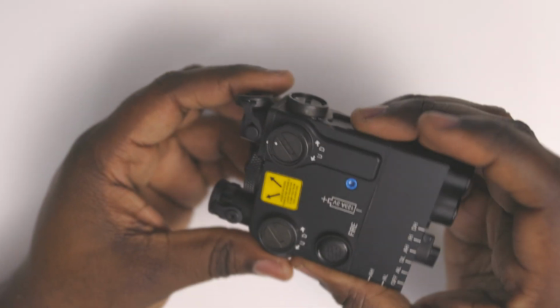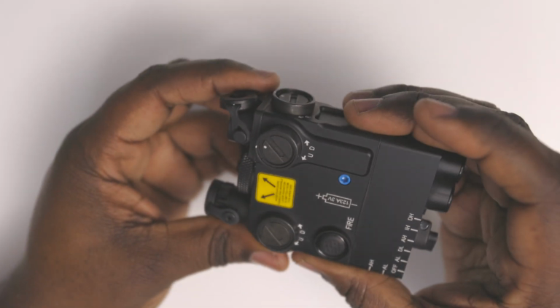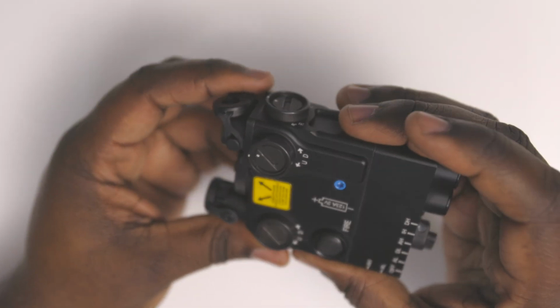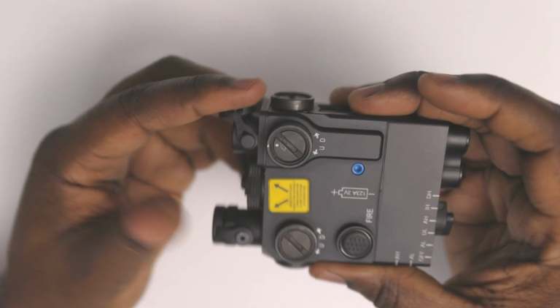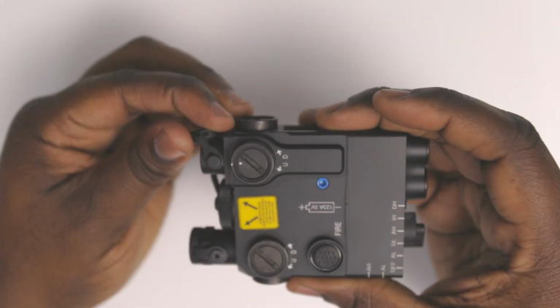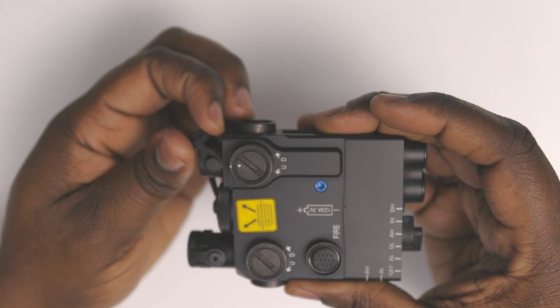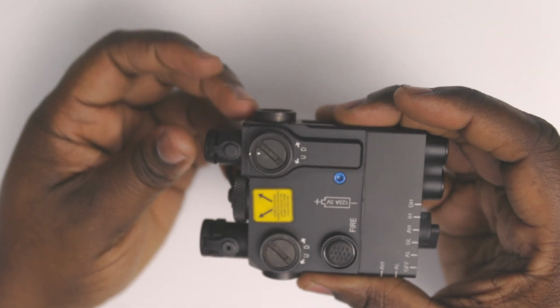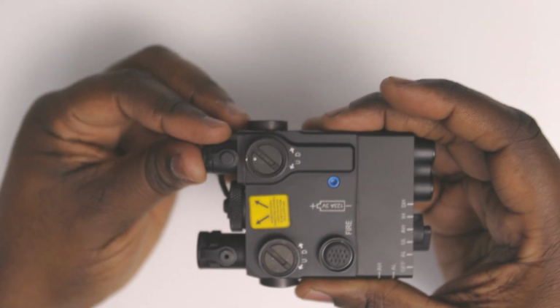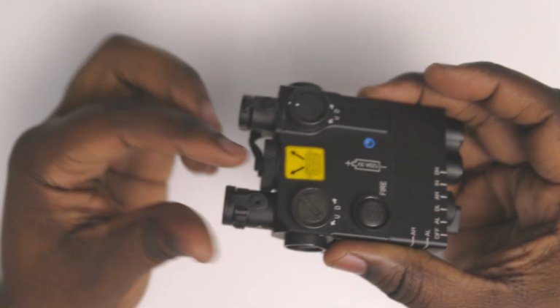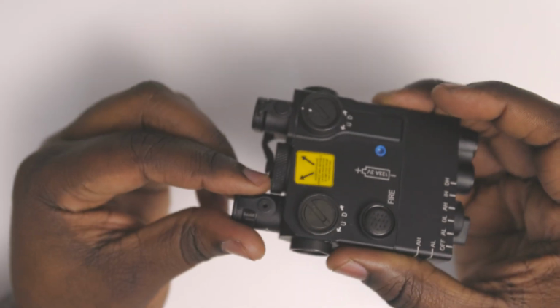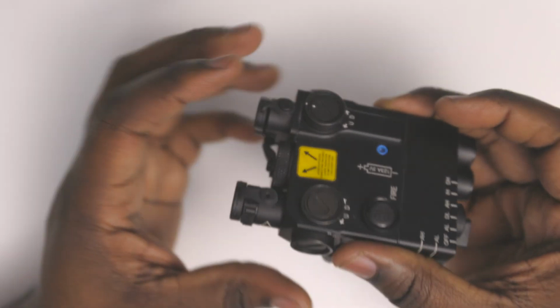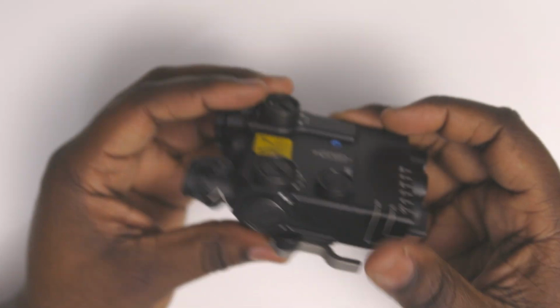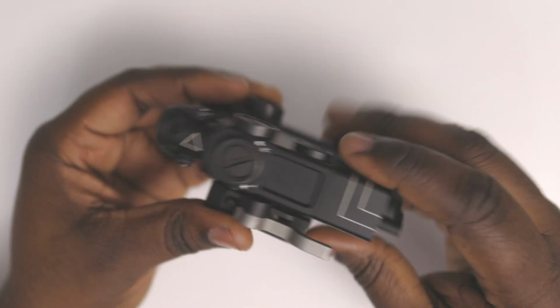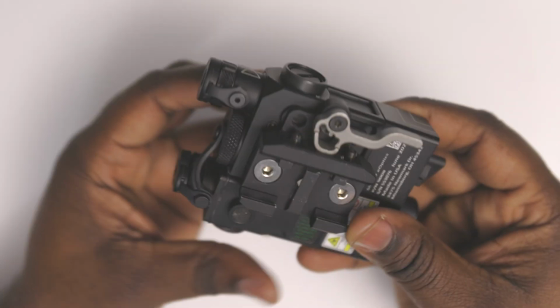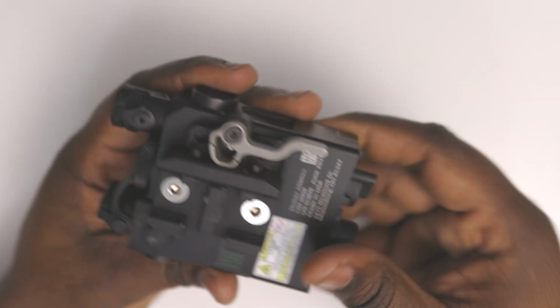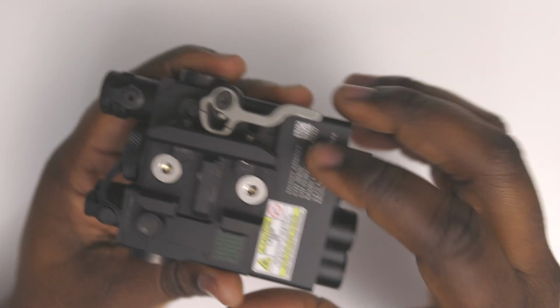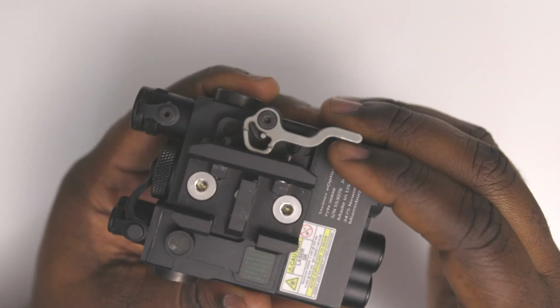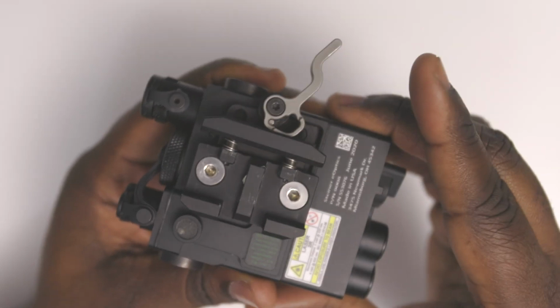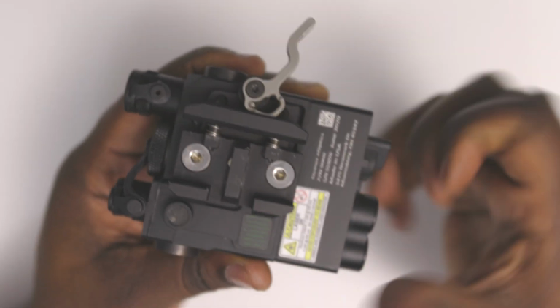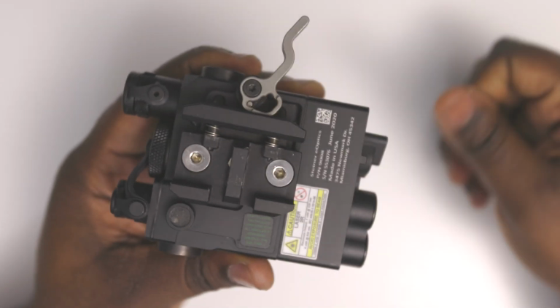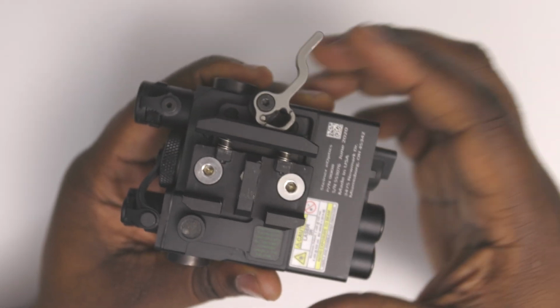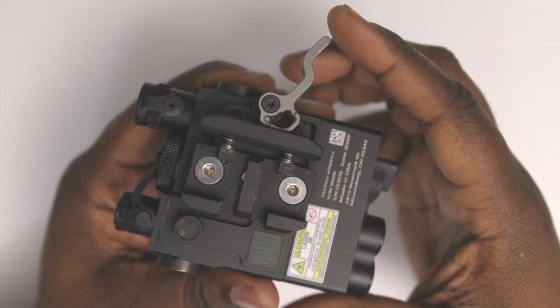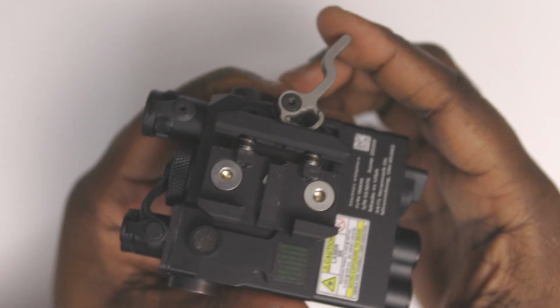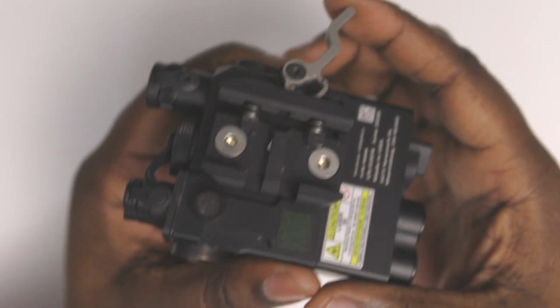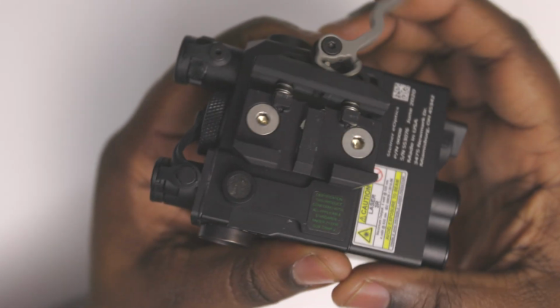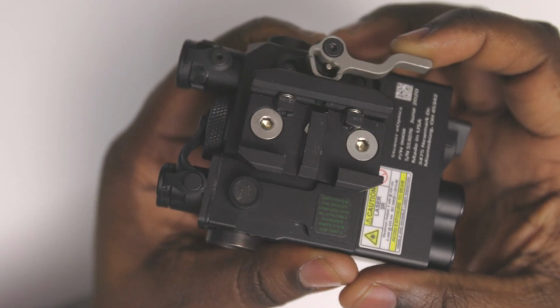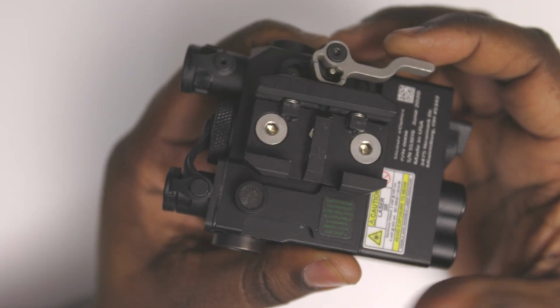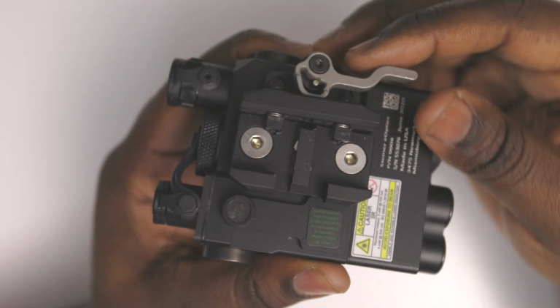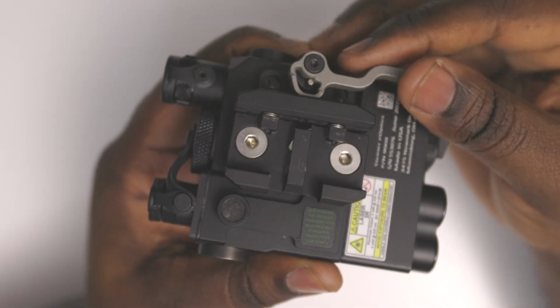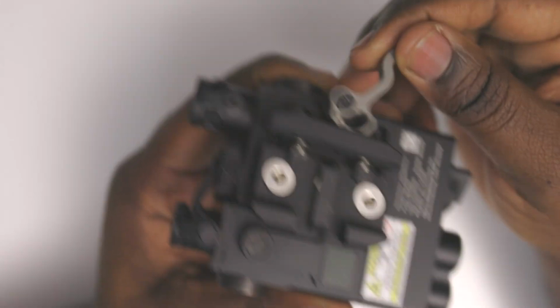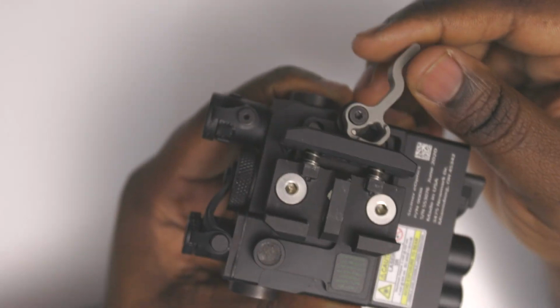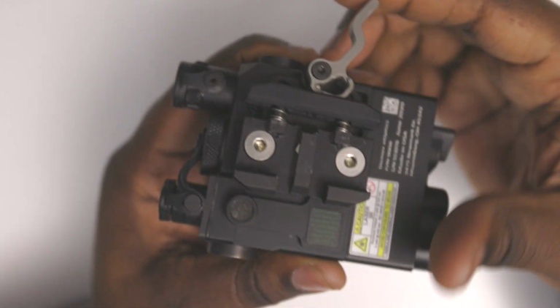It's just something fun to have as a civilian, and I like the fact that it has this quick-release and quick-detach mechanism.